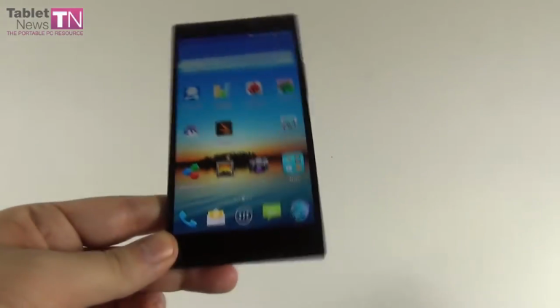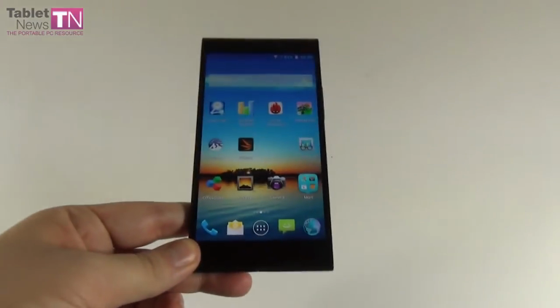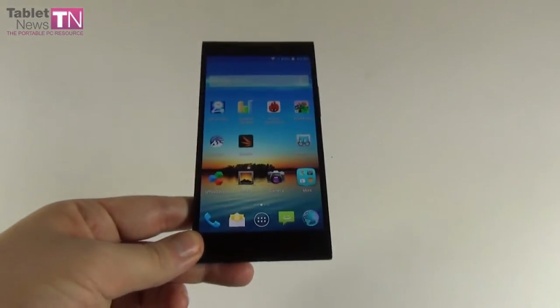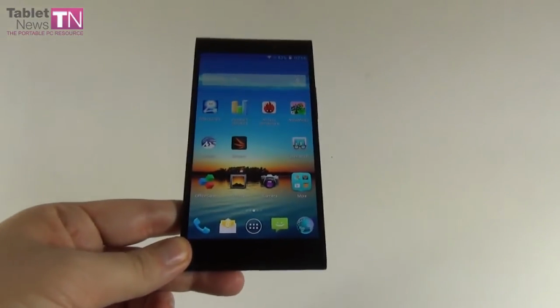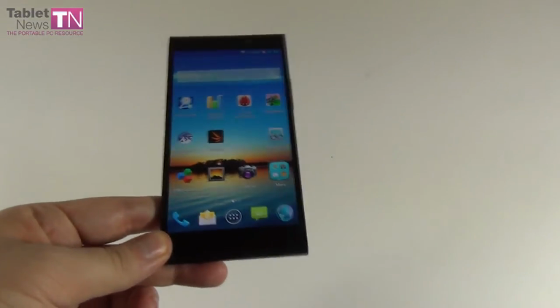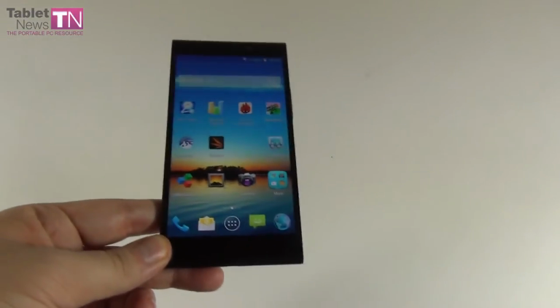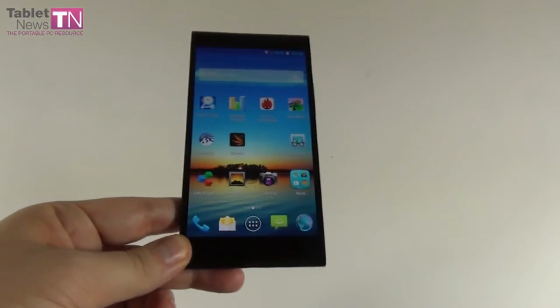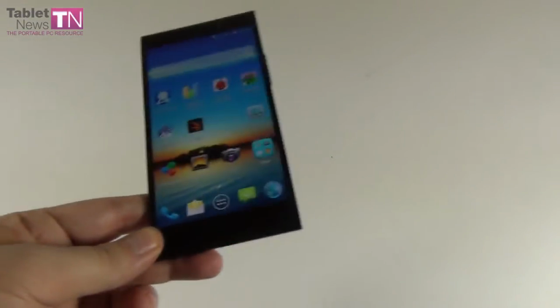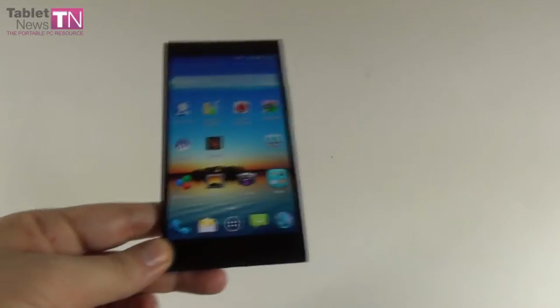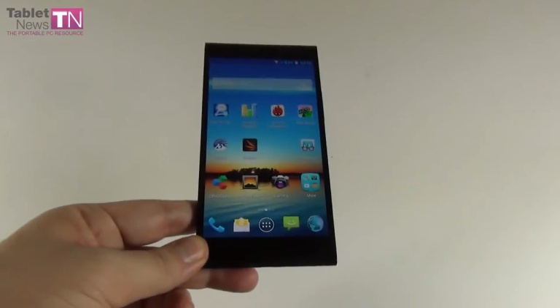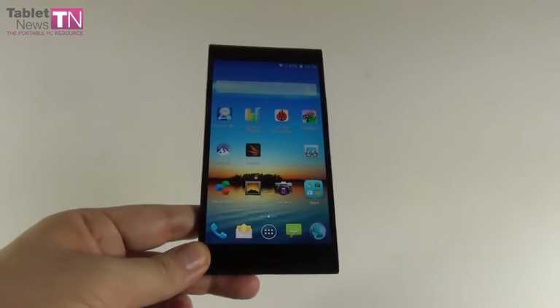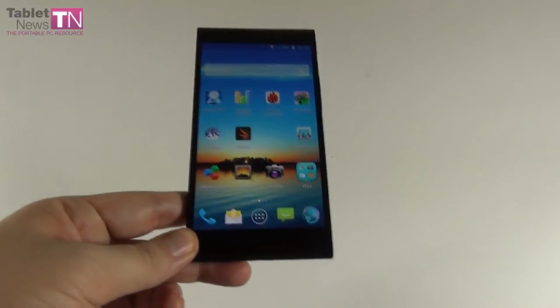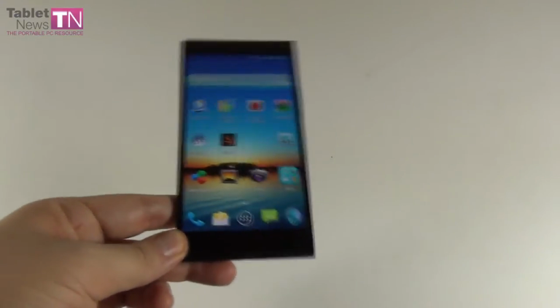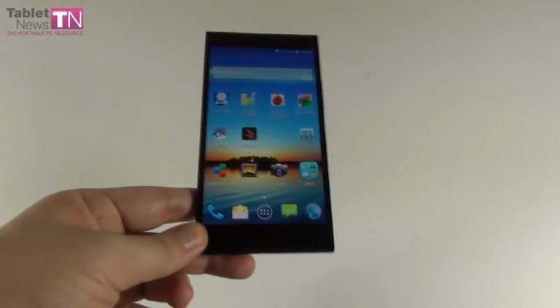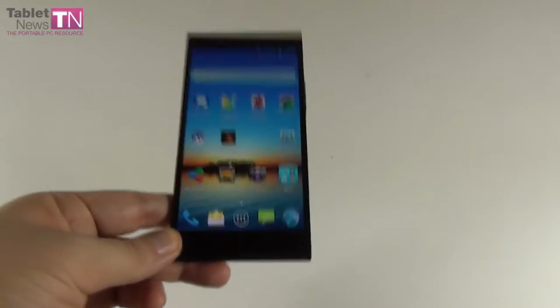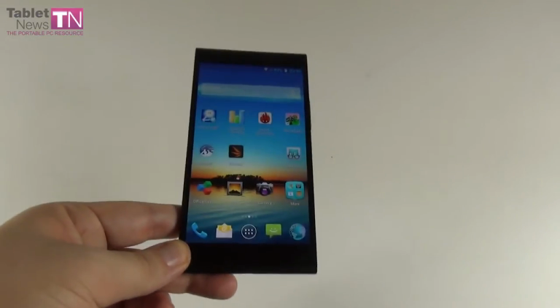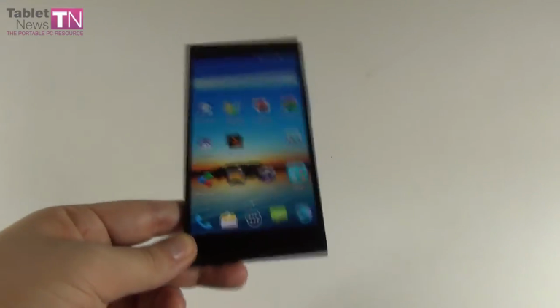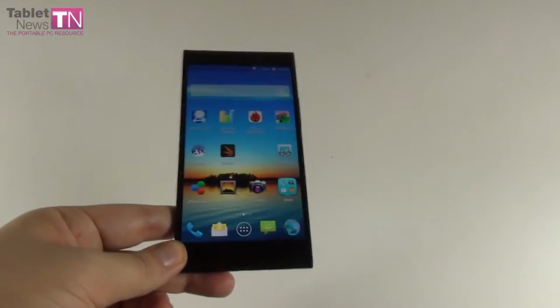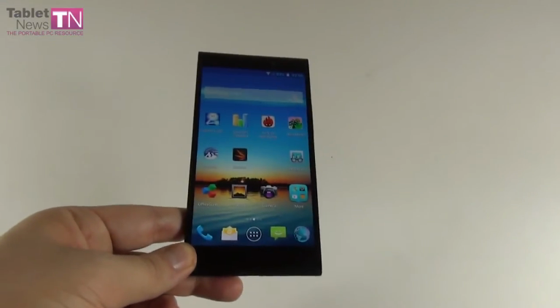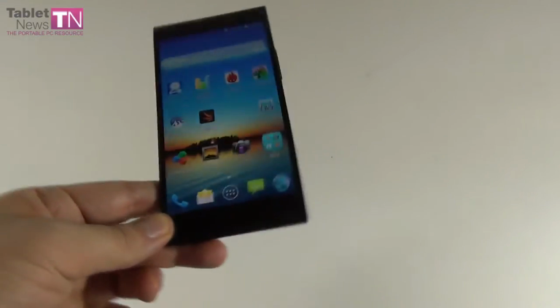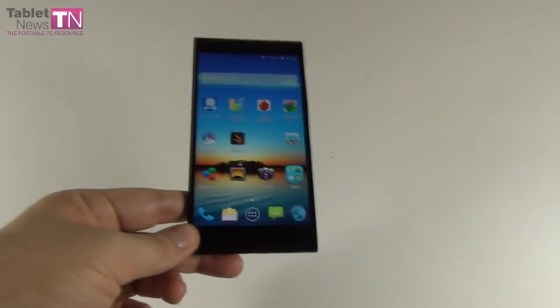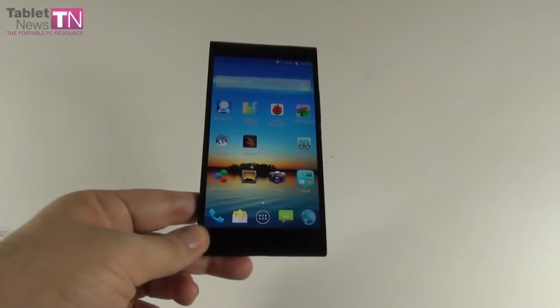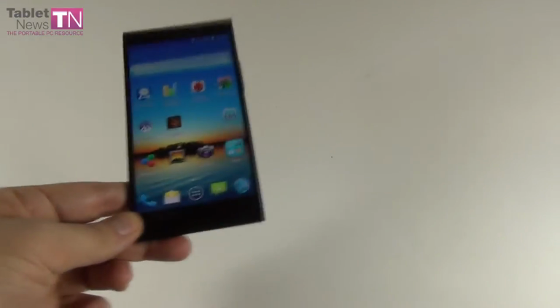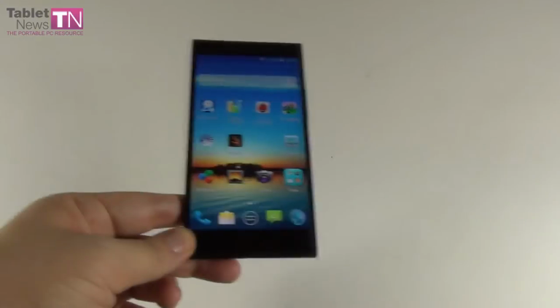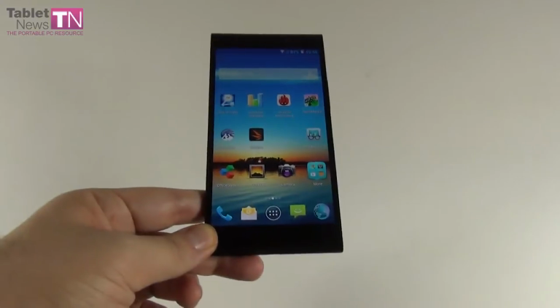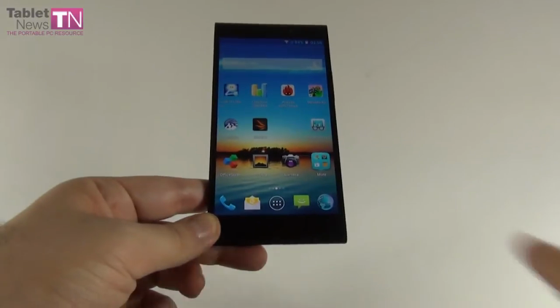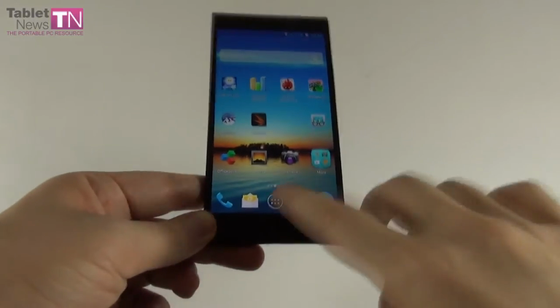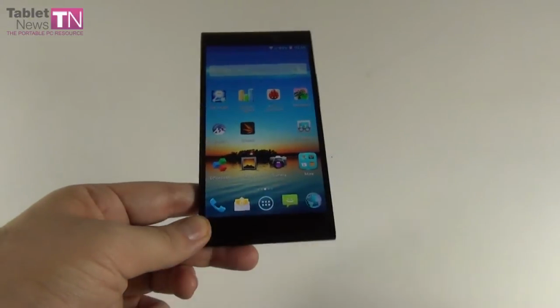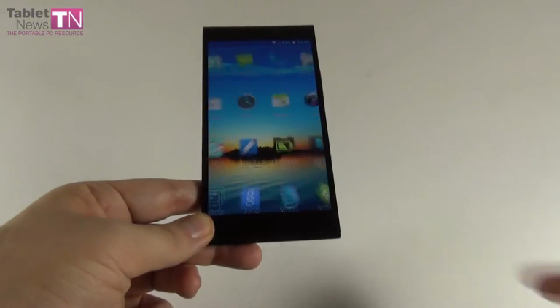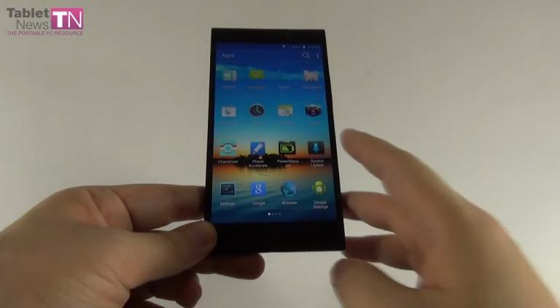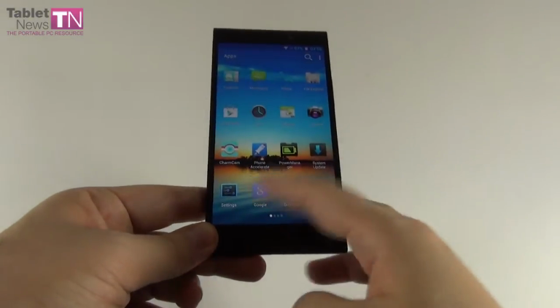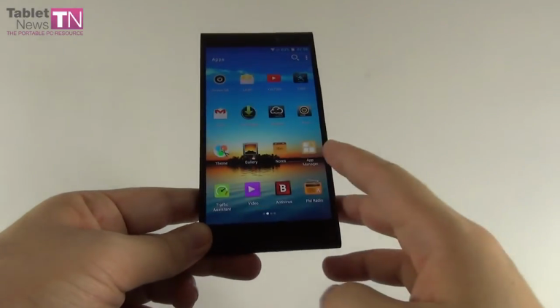If you like a big display and a reasonably solid body, this is for you. If you don't like glossy and slippery devices, this is not for you. Now moving on to the hardware side of things.